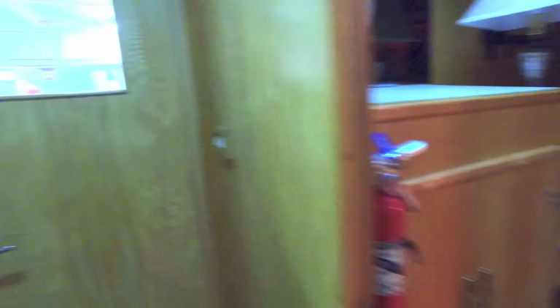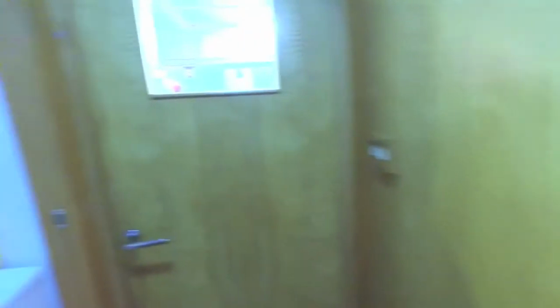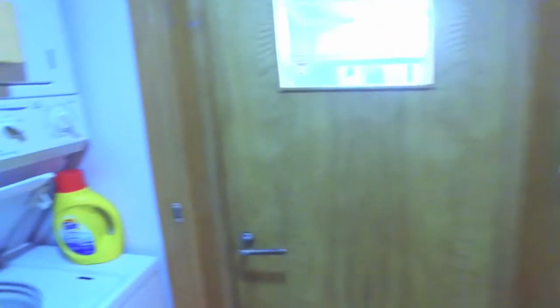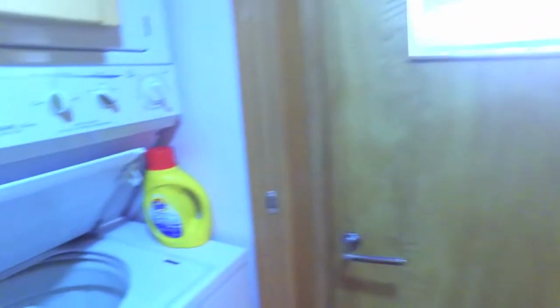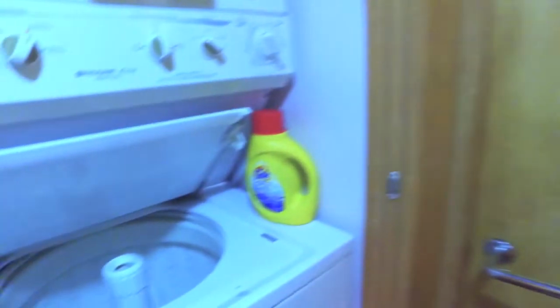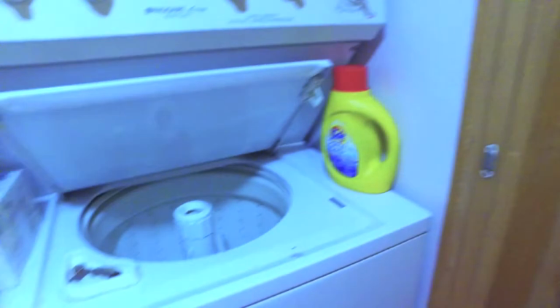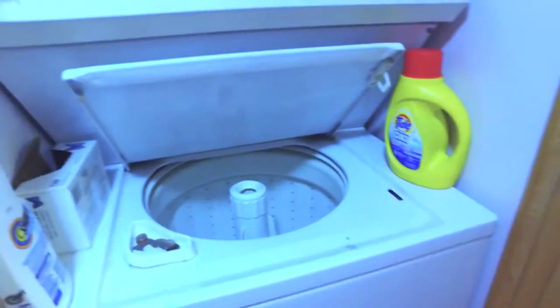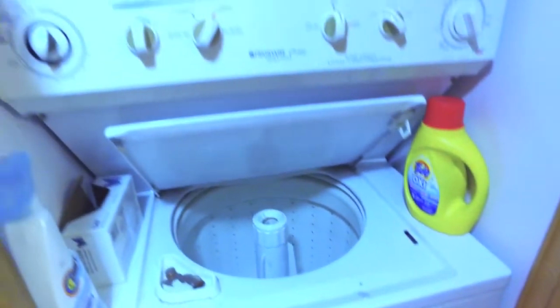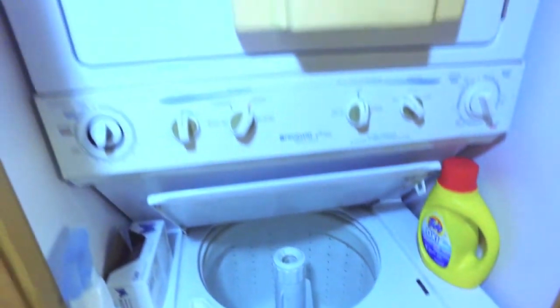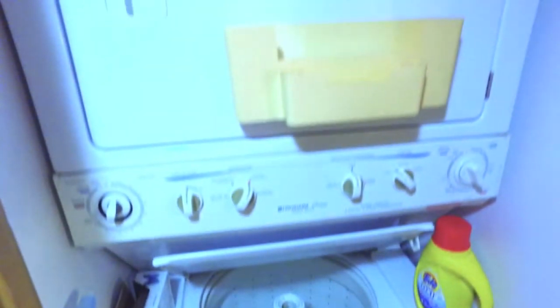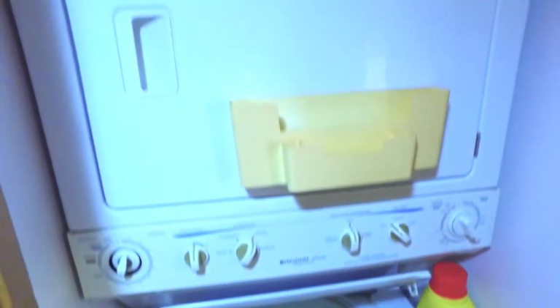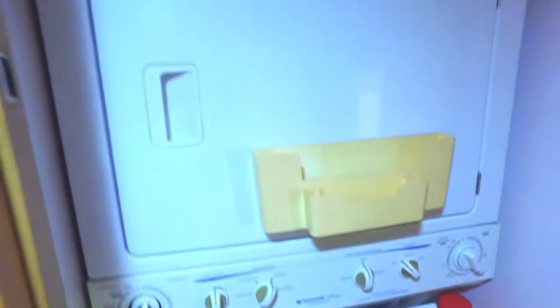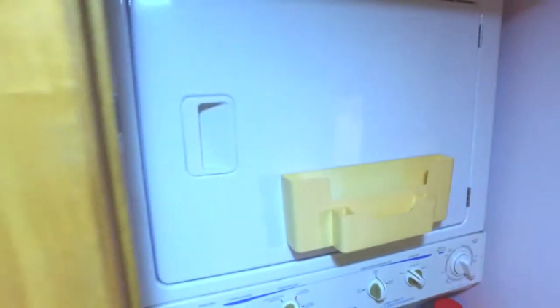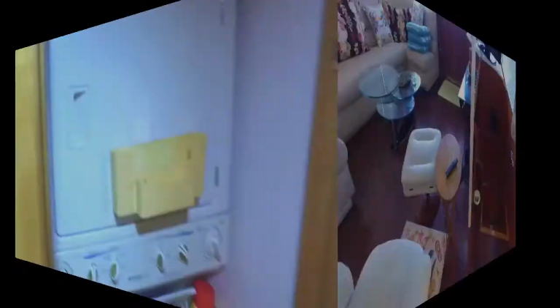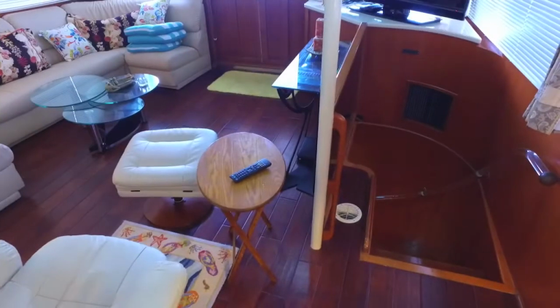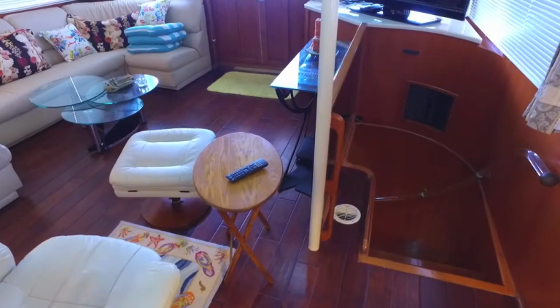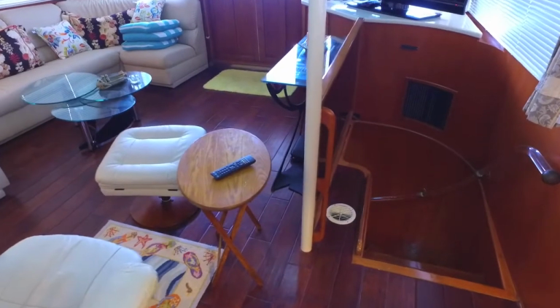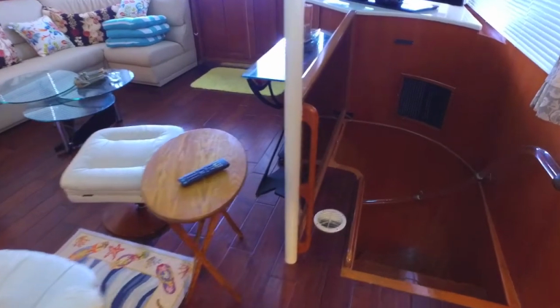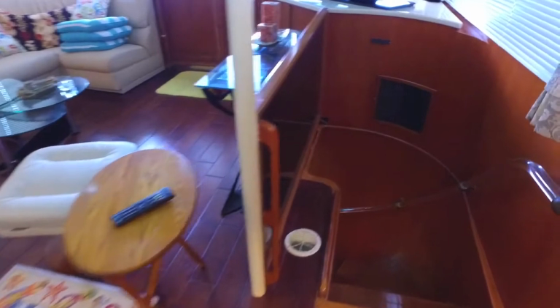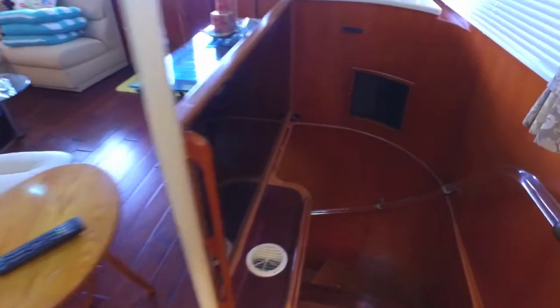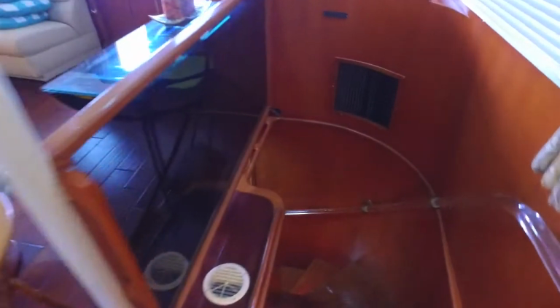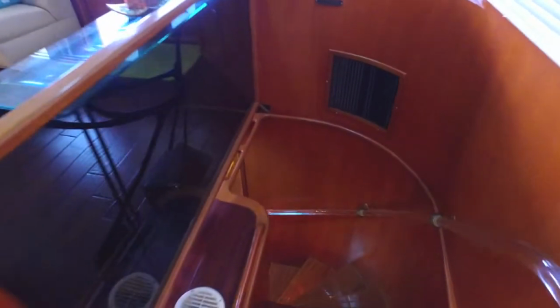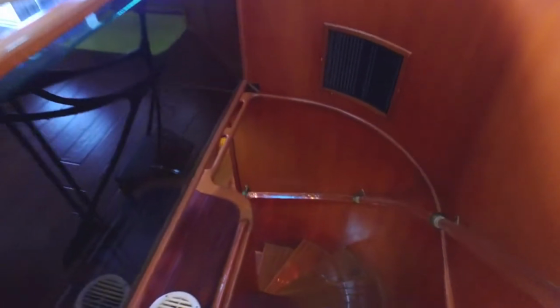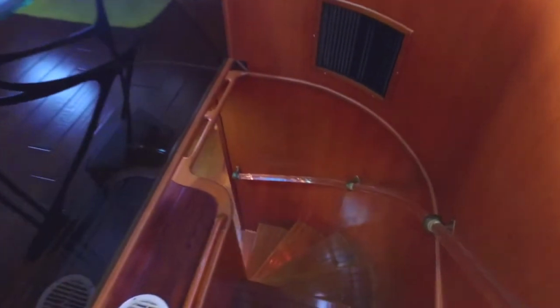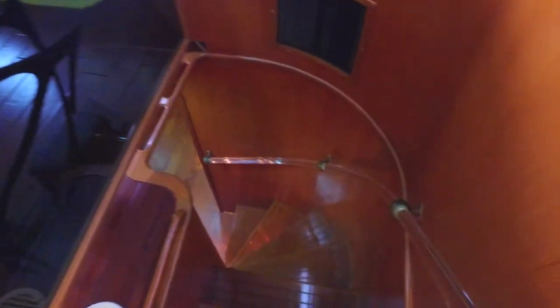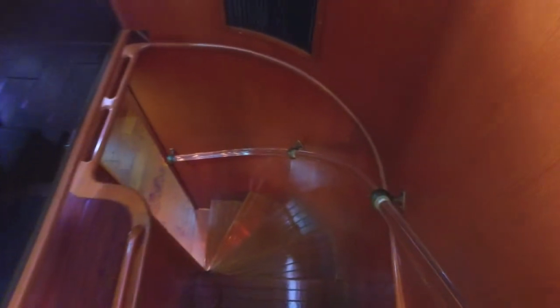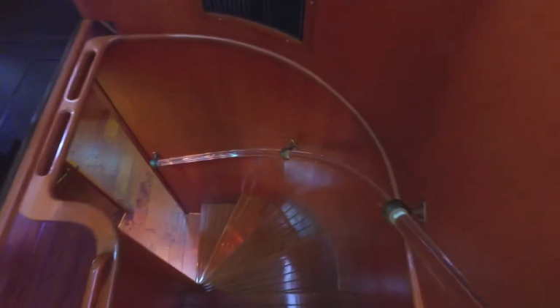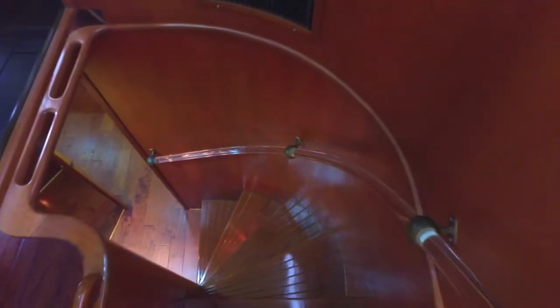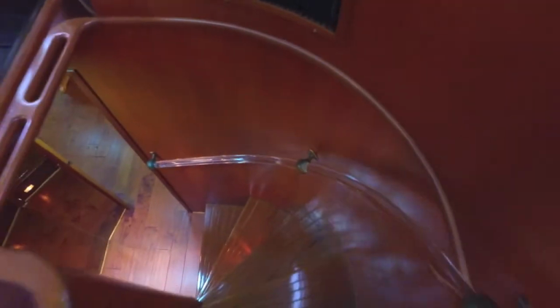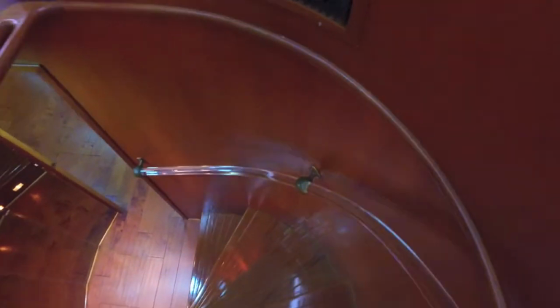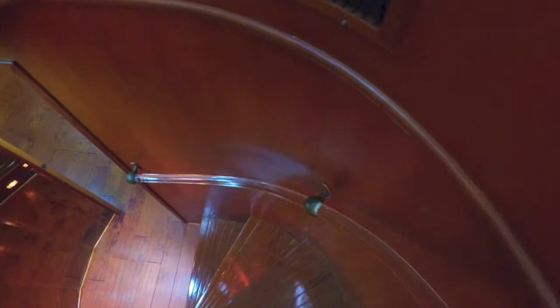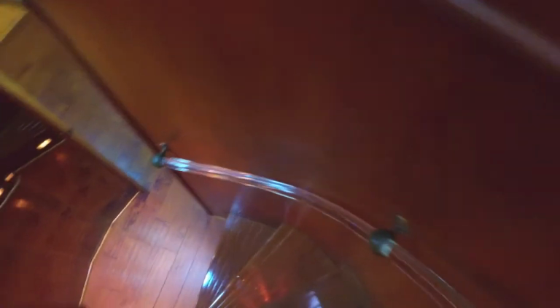To the starboard side is a pantry with a washer/dryer and a pantry closet. Then if we're back on the salon, we're going stern-wise to the master cabin — again, a really great wide-open stairwell going down.